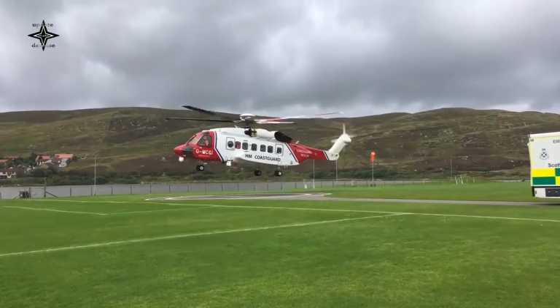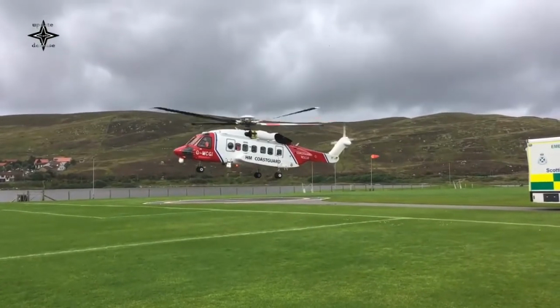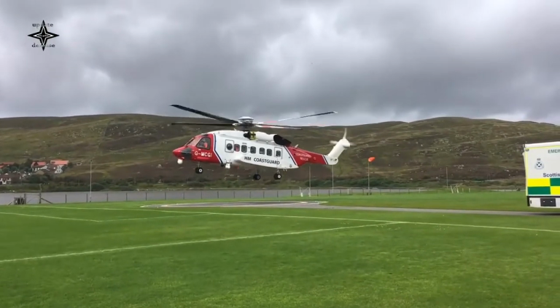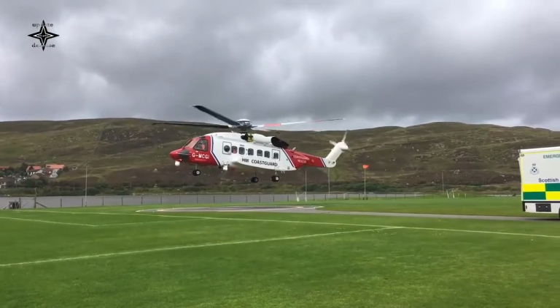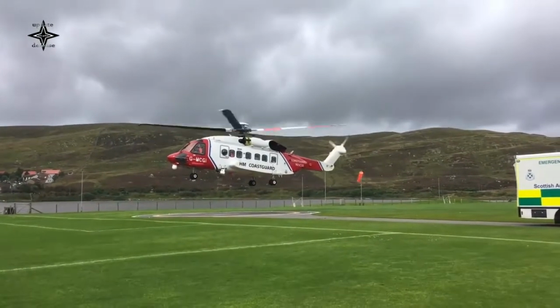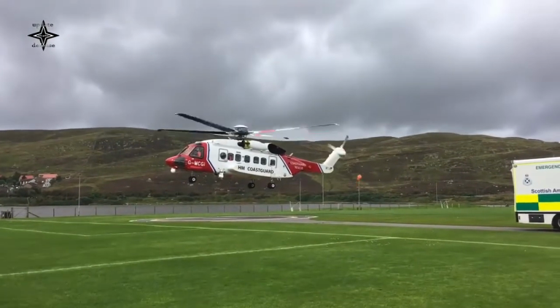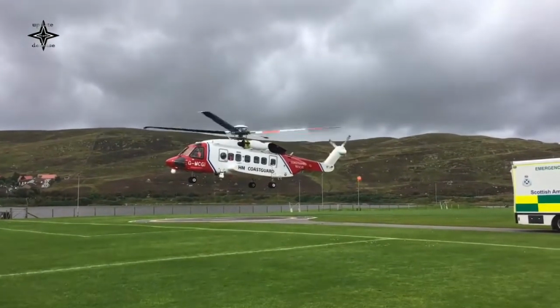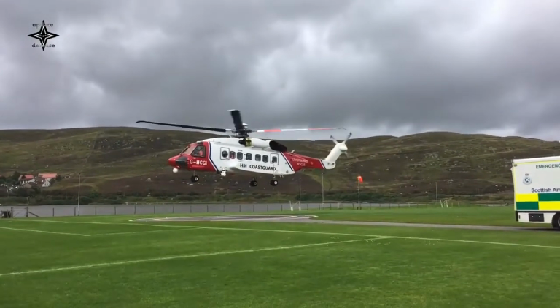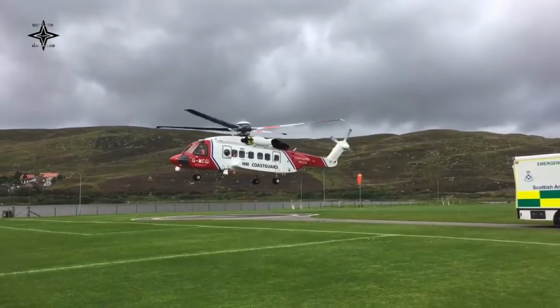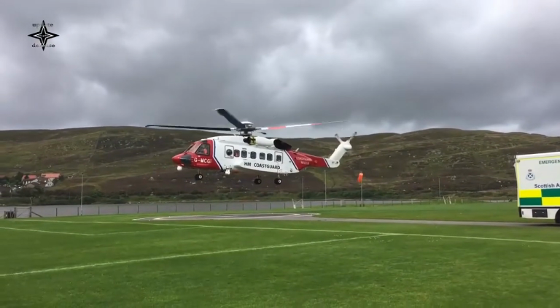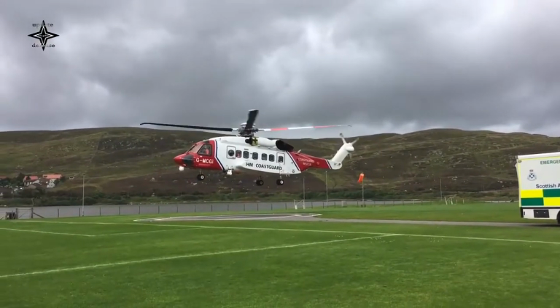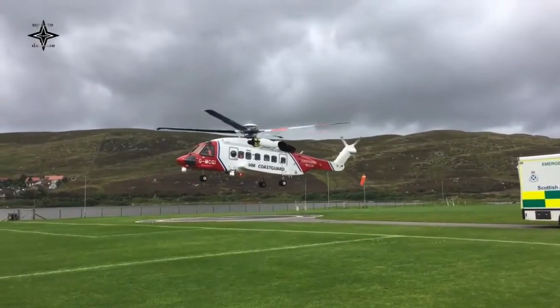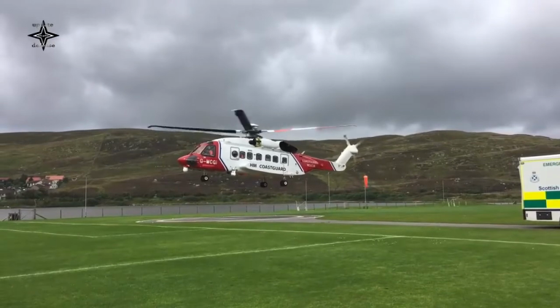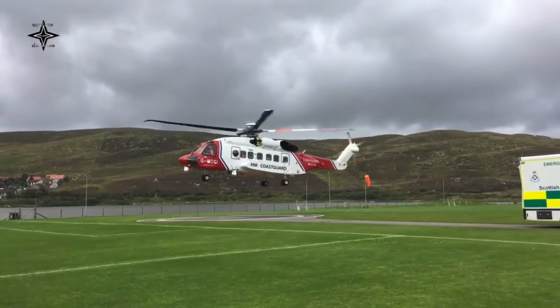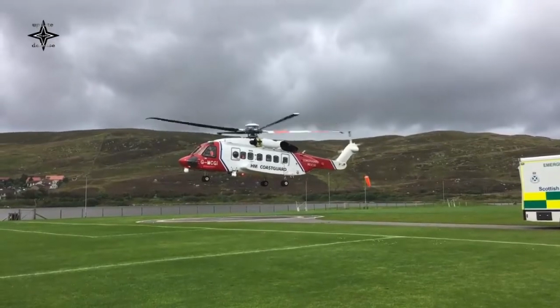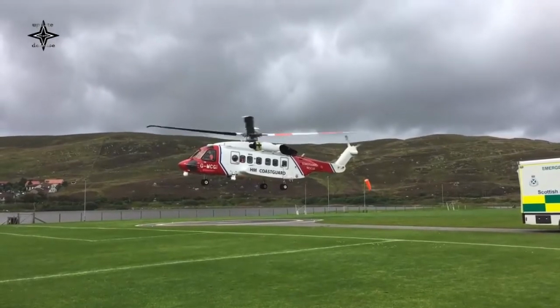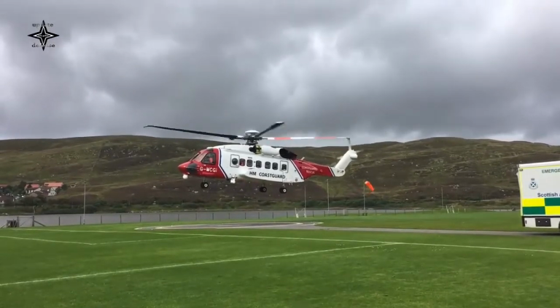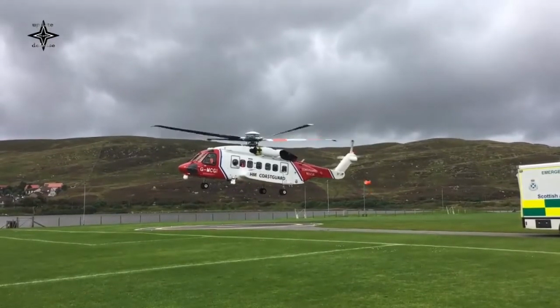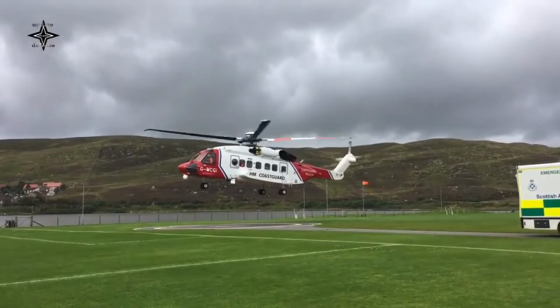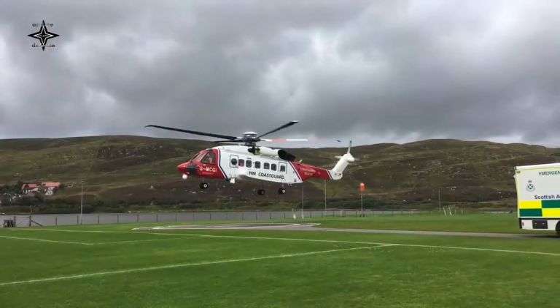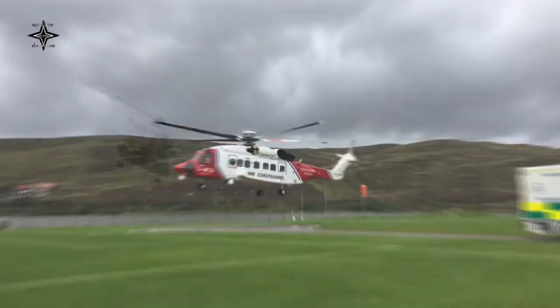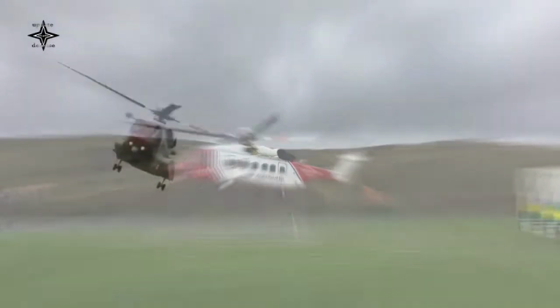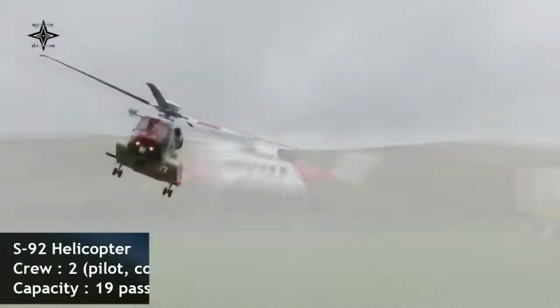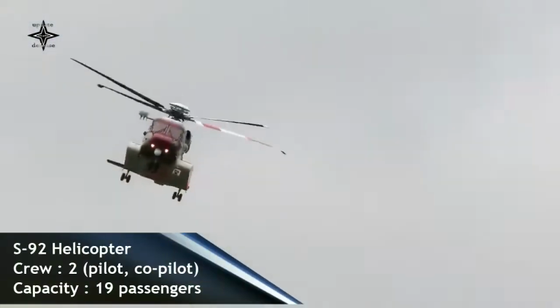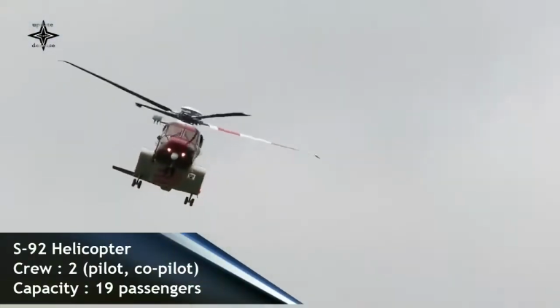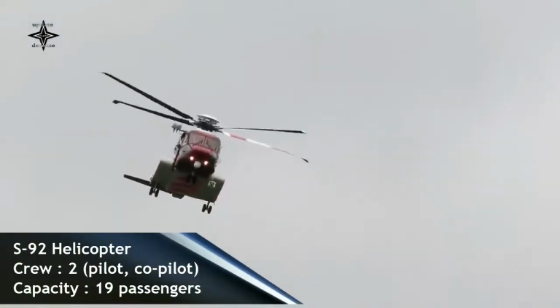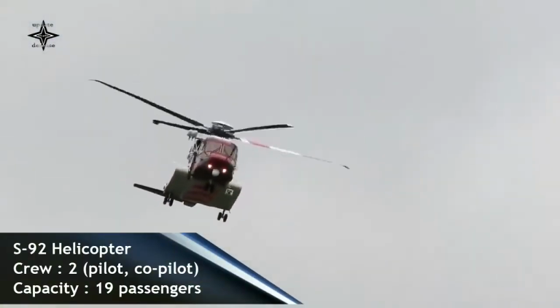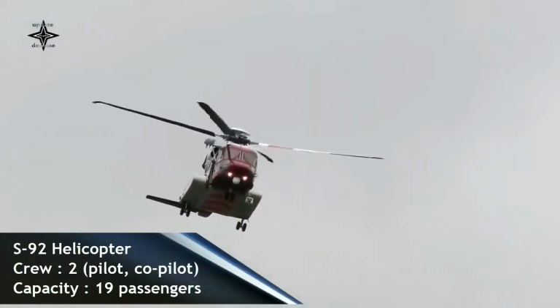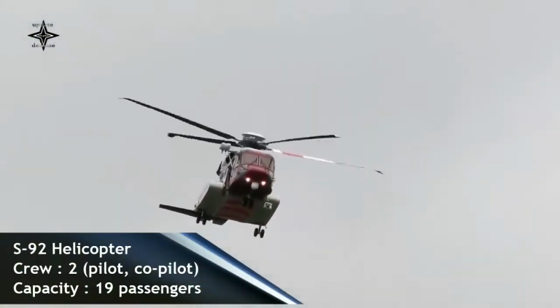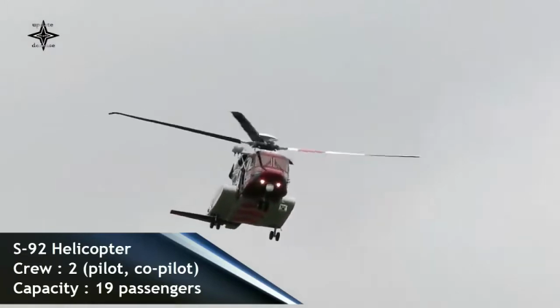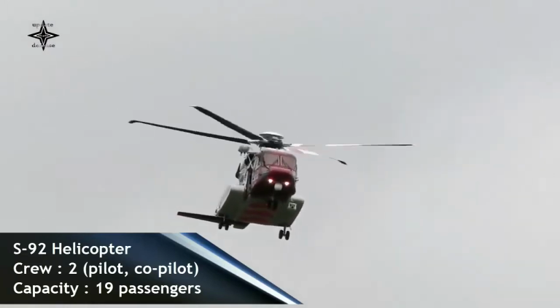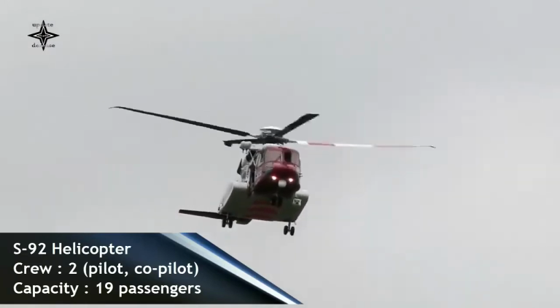The expansion of Korea Coast Guard's S-92 fleet increases its capability to conduct maritime security, safety, and life-saving missions for the people of Korea.